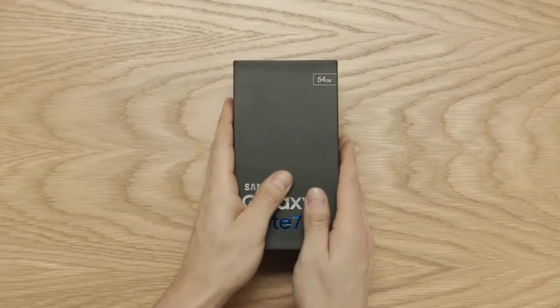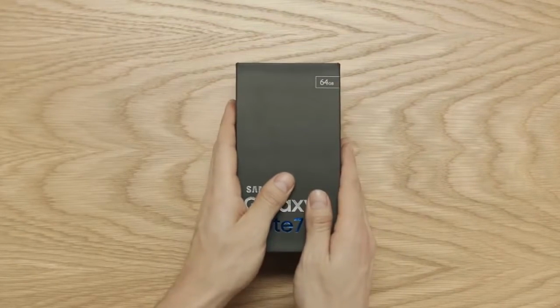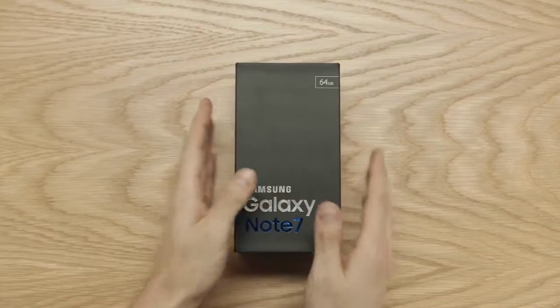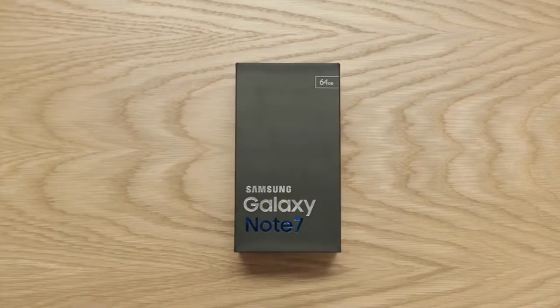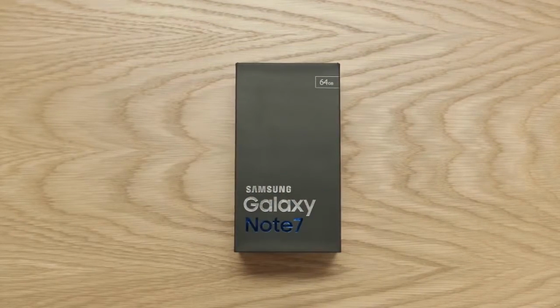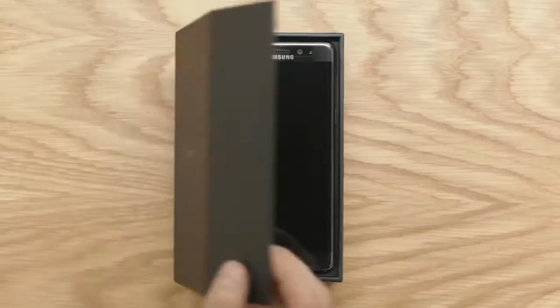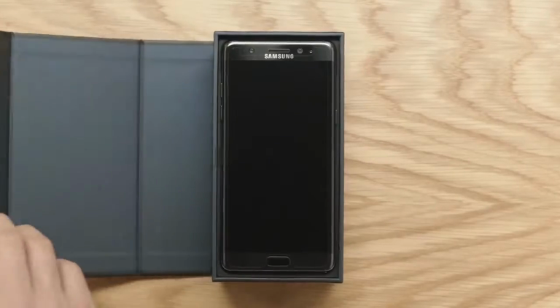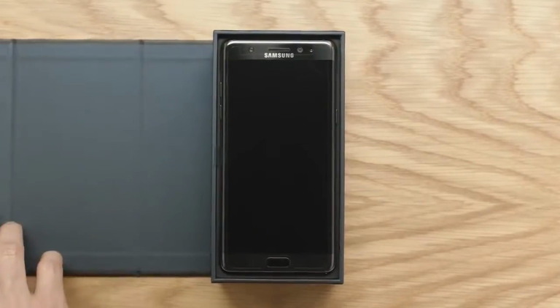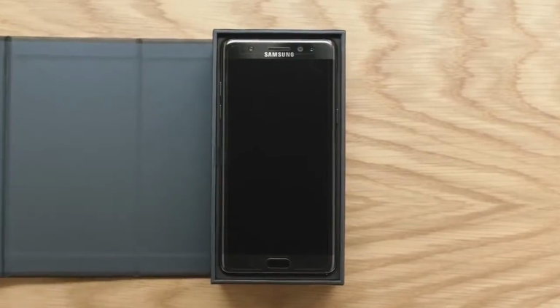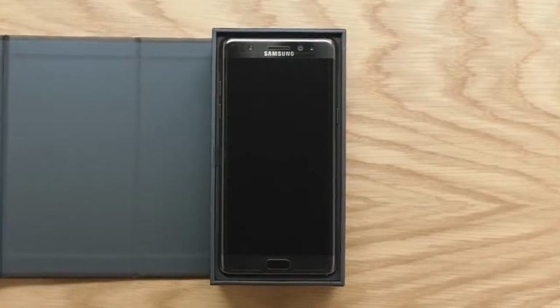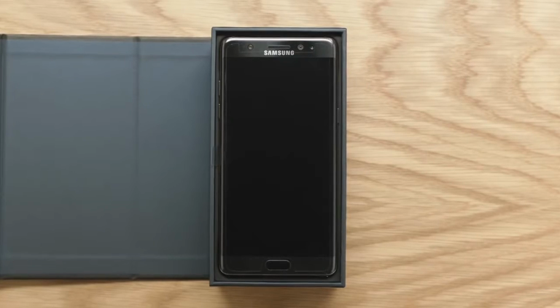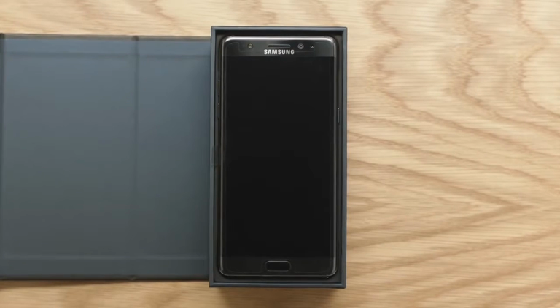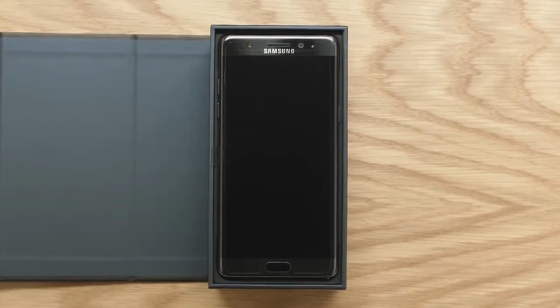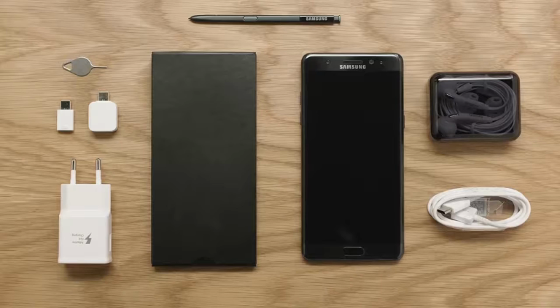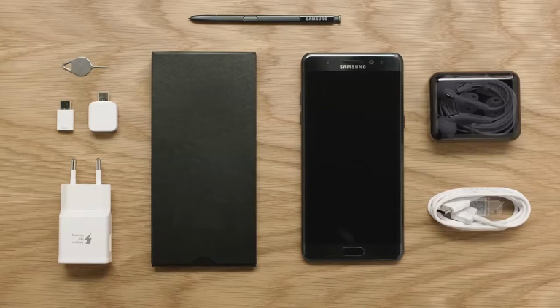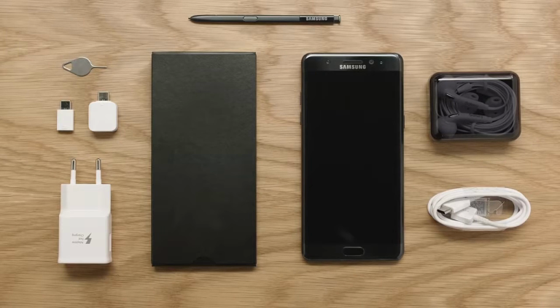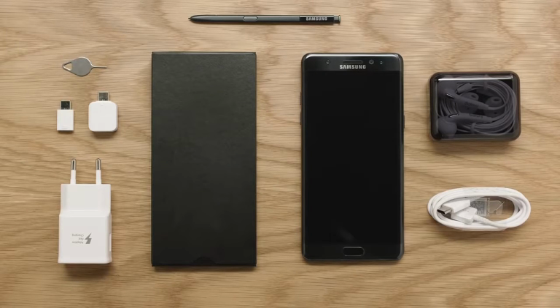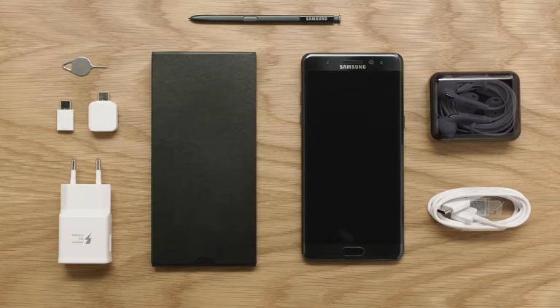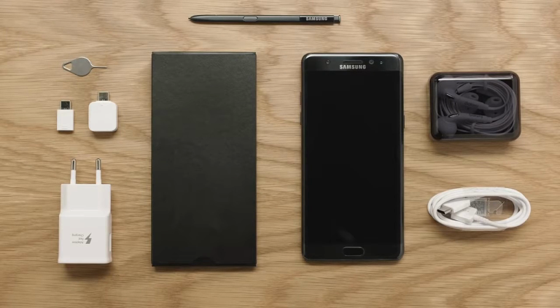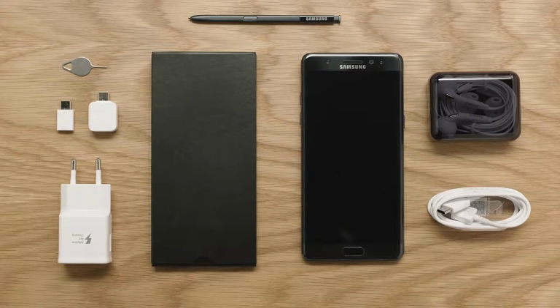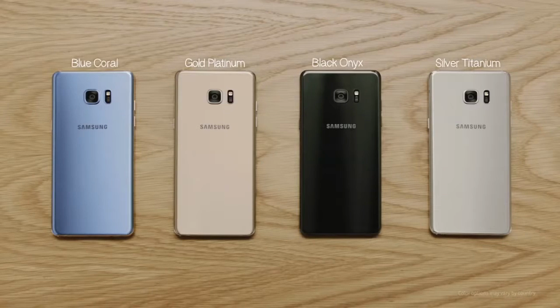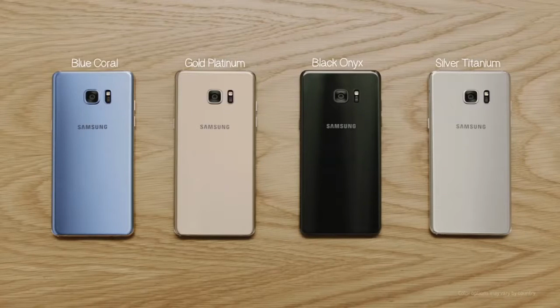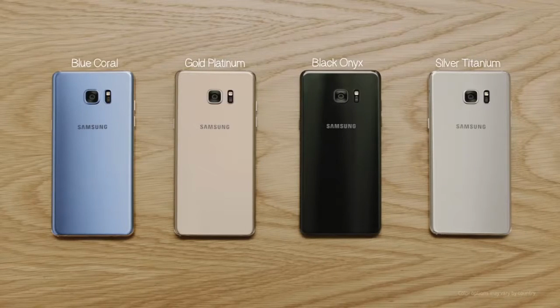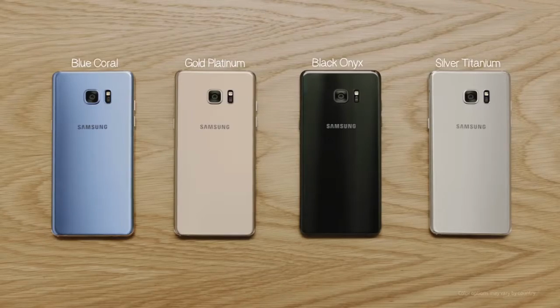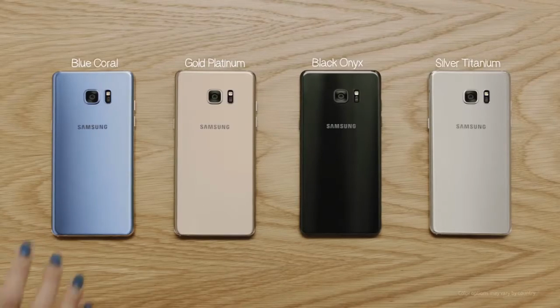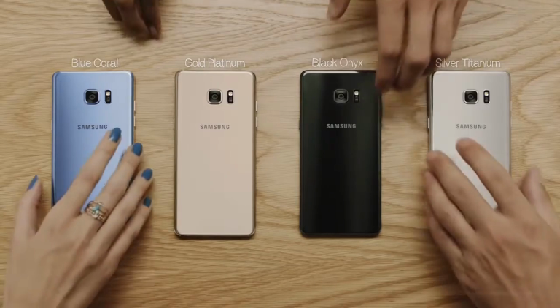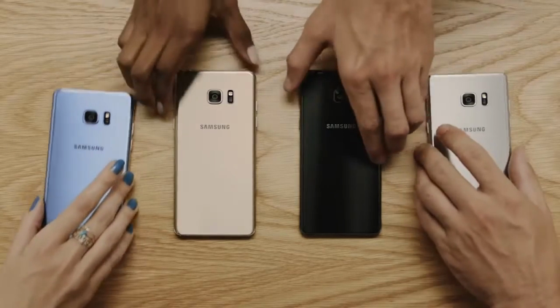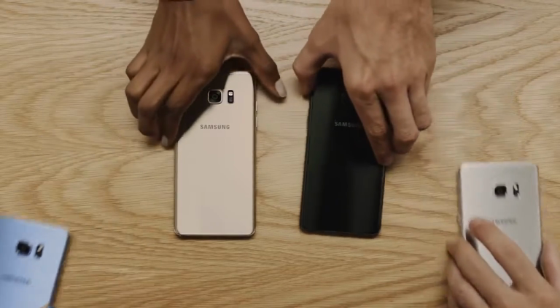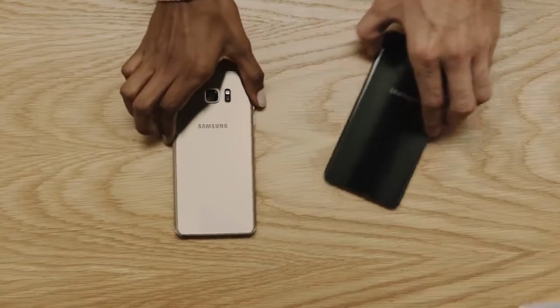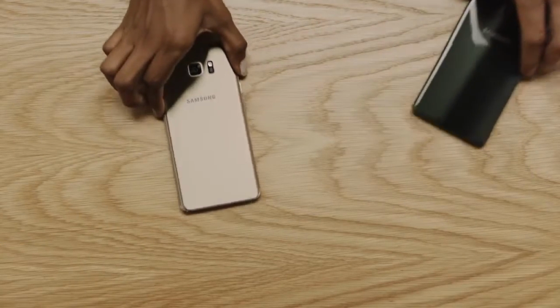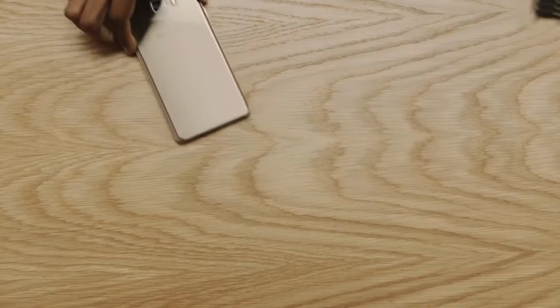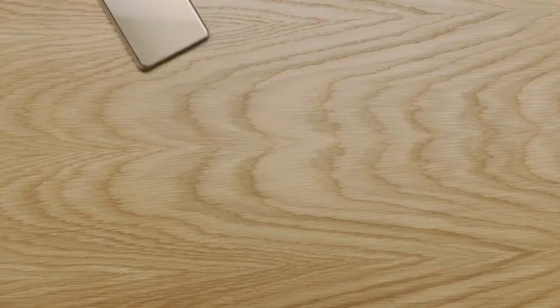What's up guys, meet the all-new Galaxy Note 7, the most intelligent, best-looking, and most powerful Note ever. It comes in a handful of colors, including blue, which screams unique and is perfect for those who want to mix it up and stand out amongst the crowd.